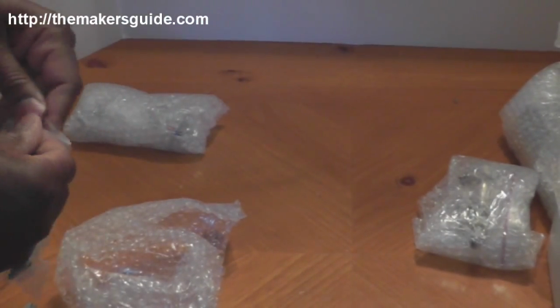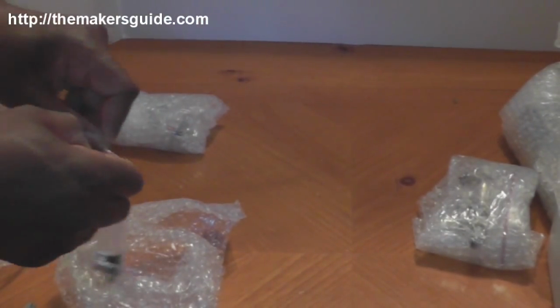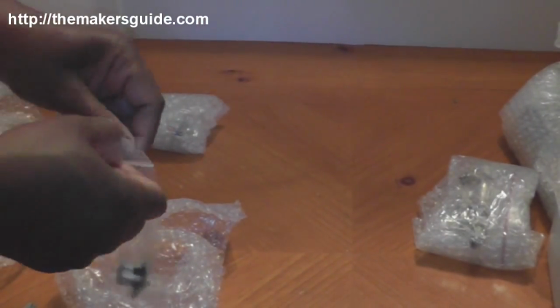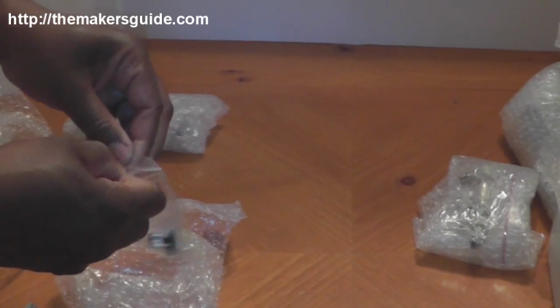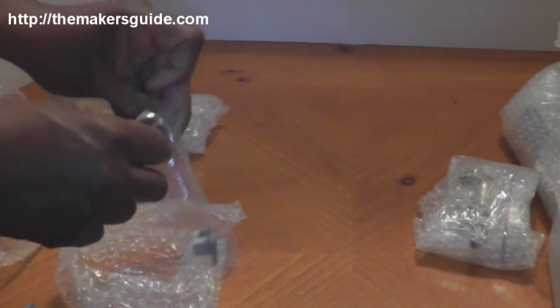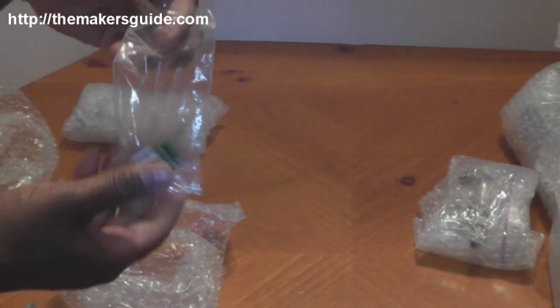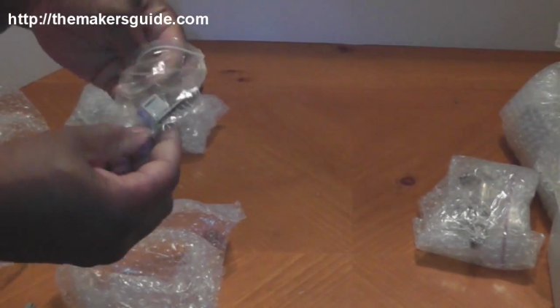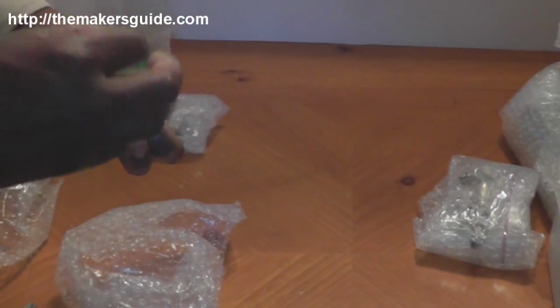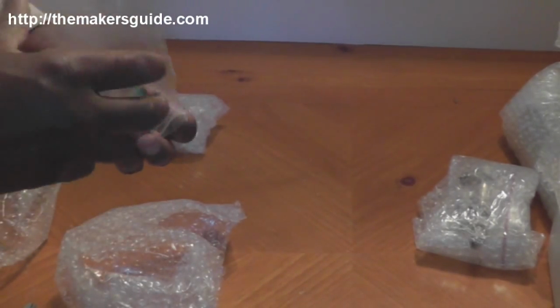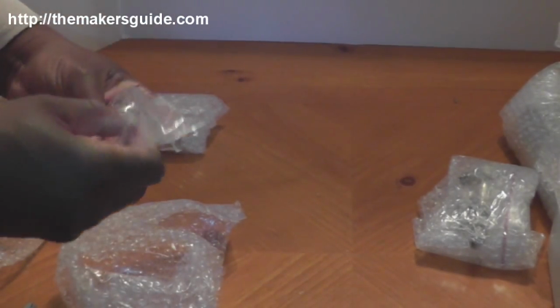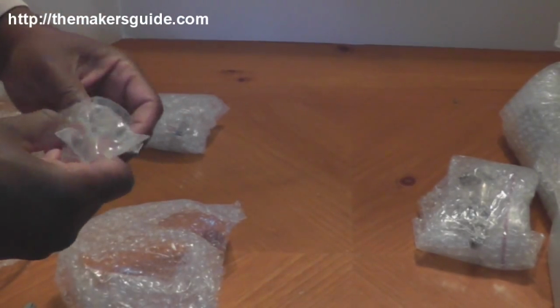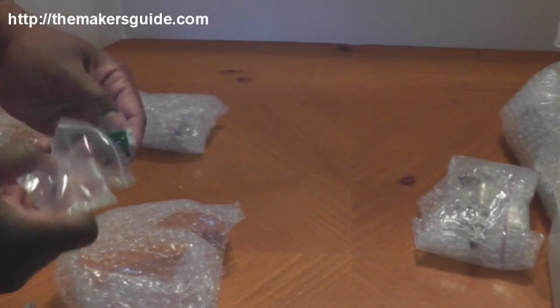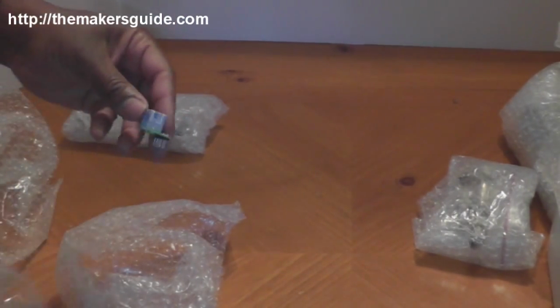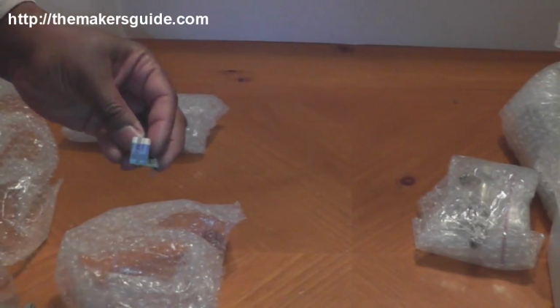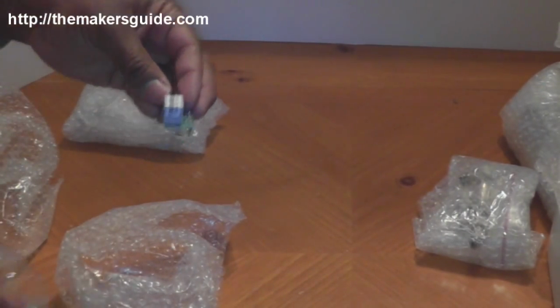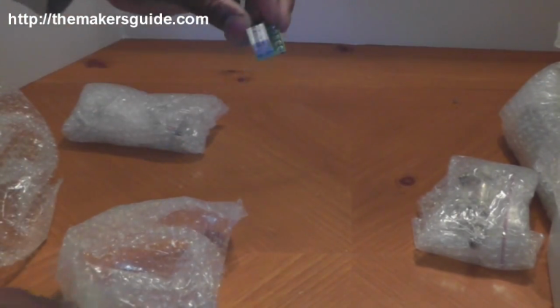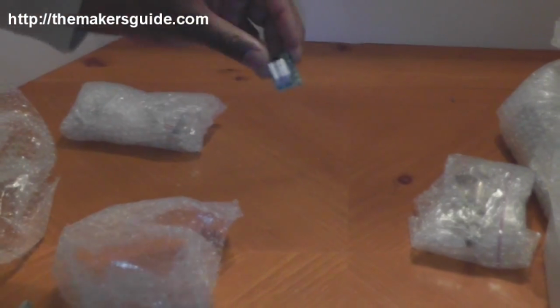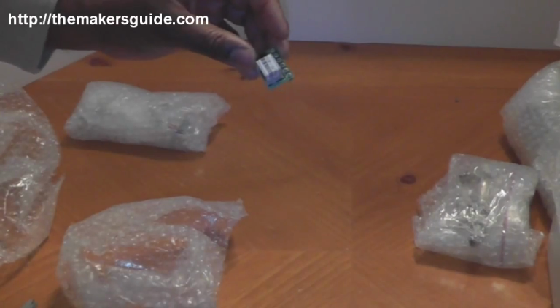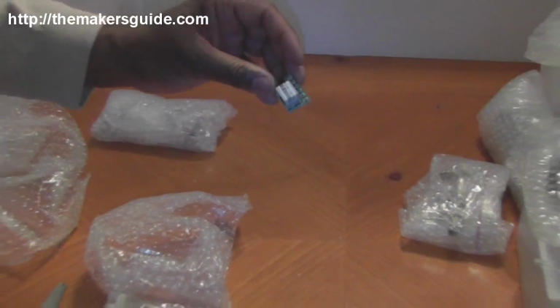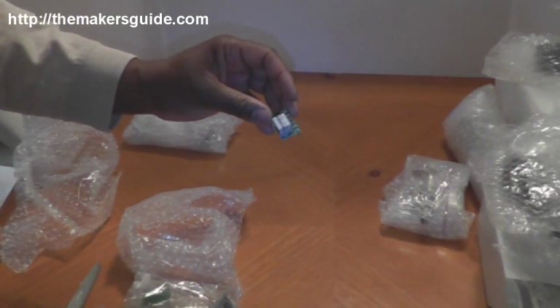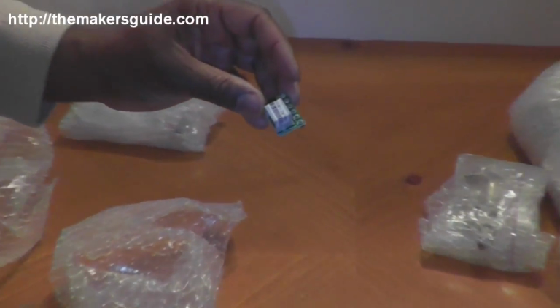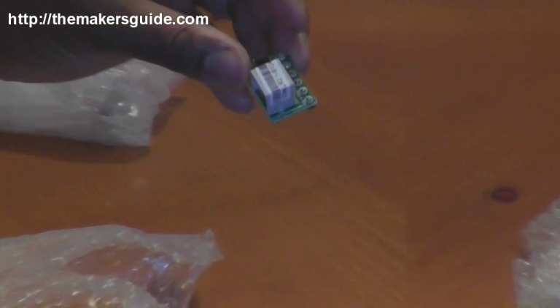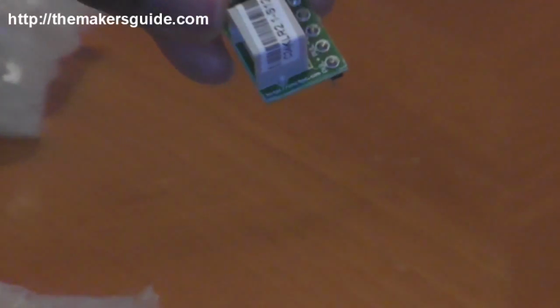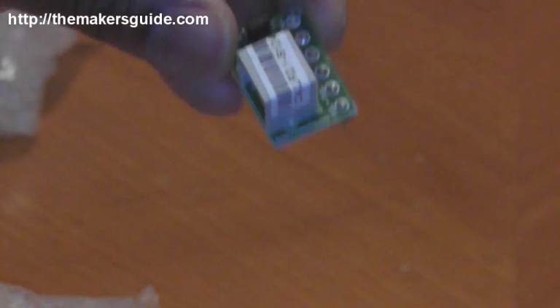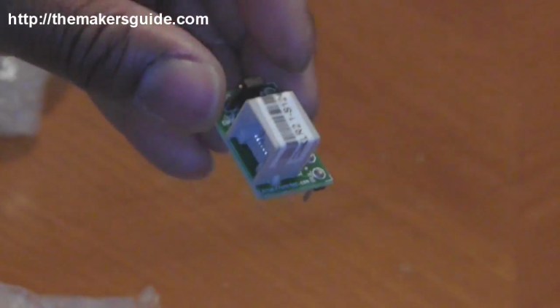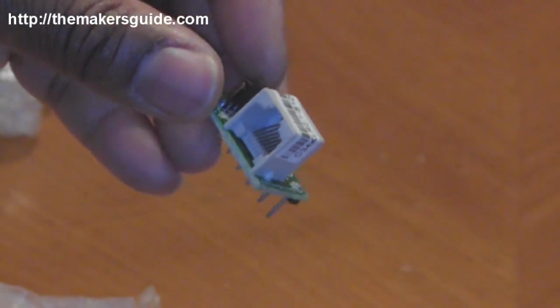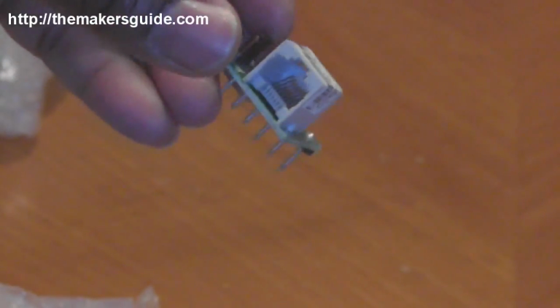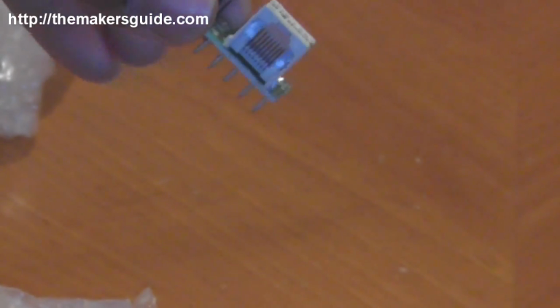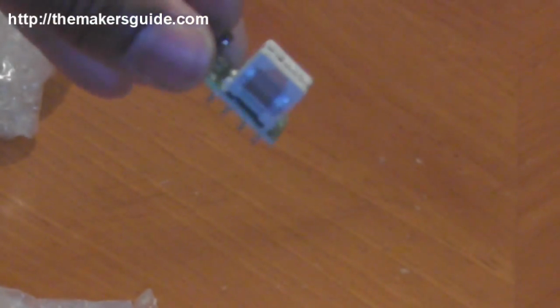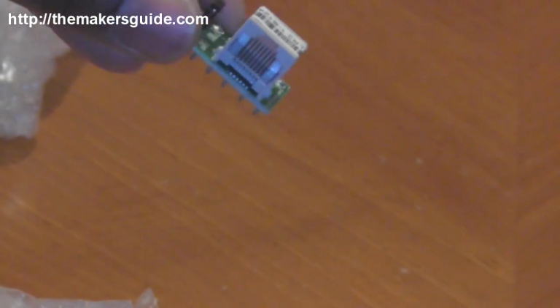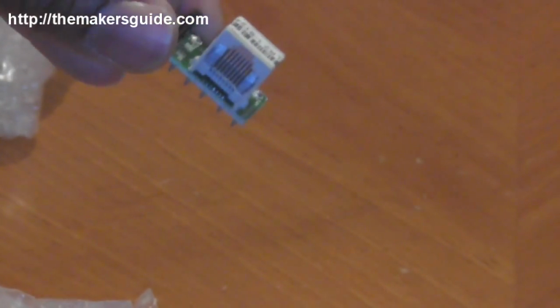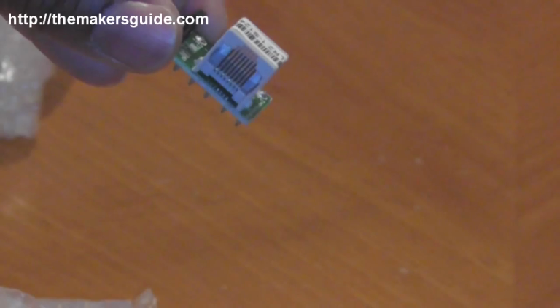These are little adapters. I'll zoom in so you can see these. This adapter allows you to take the RJ45 LAN cable and plug that in — on the other end are pins that slip in where the screw terminals normally would.